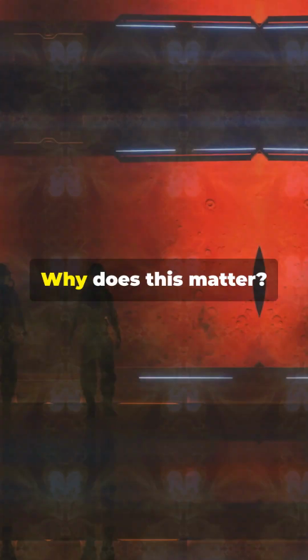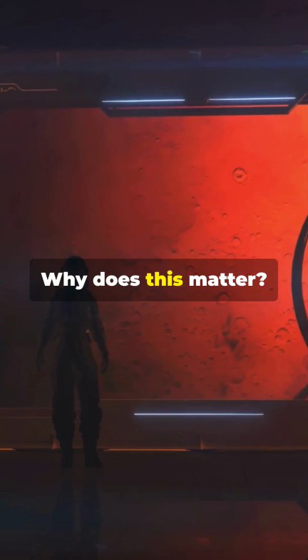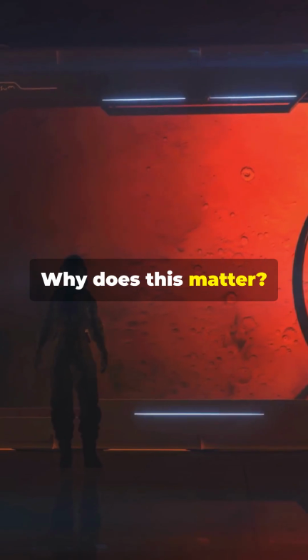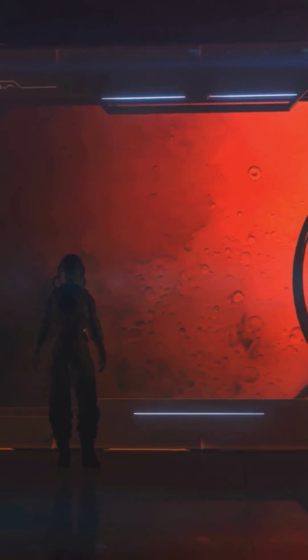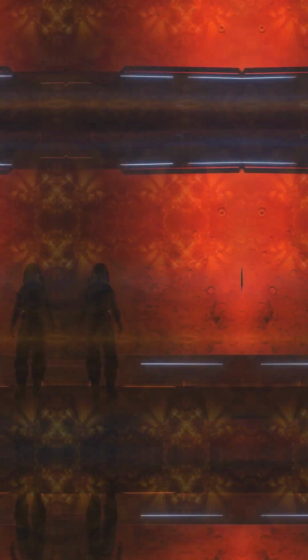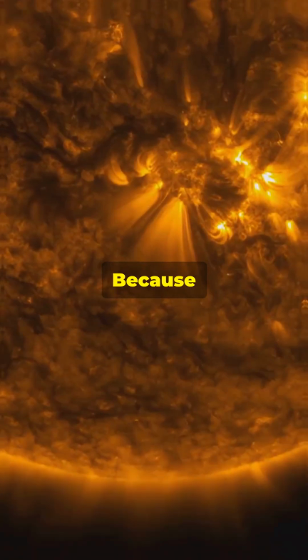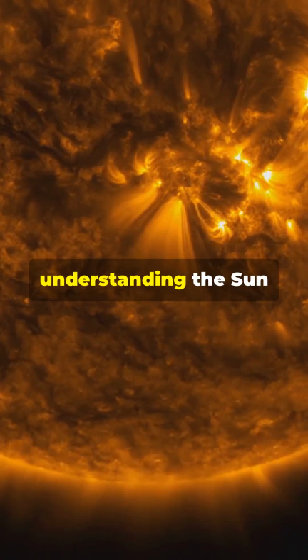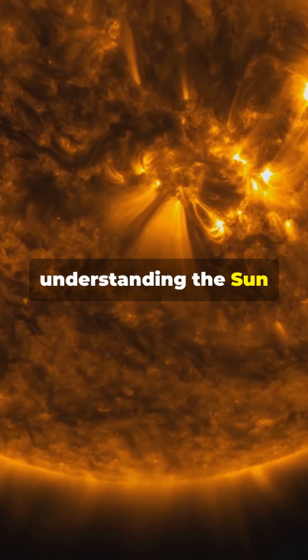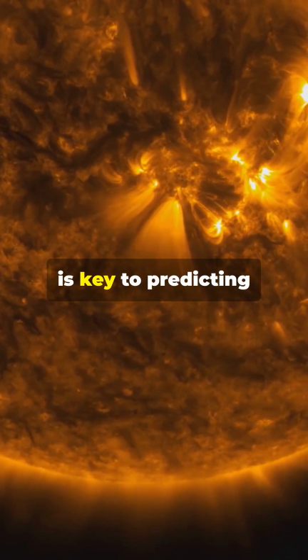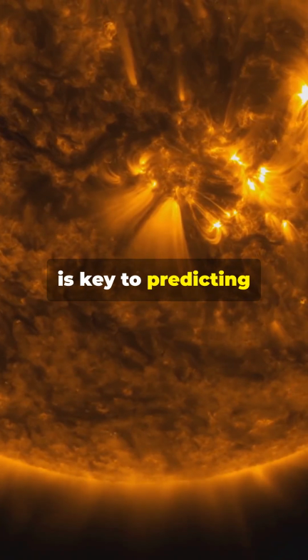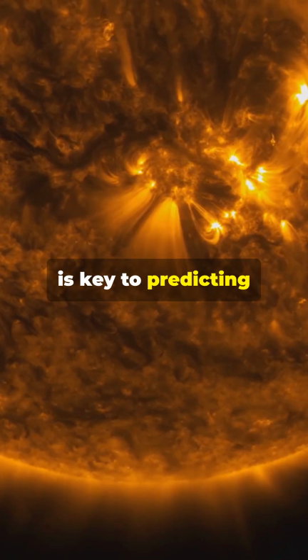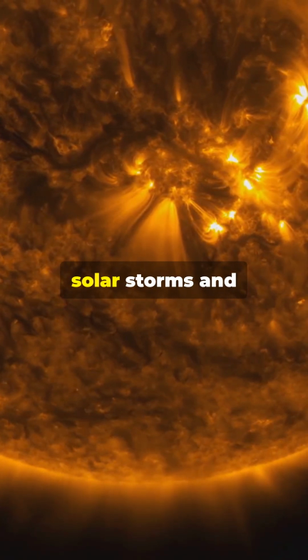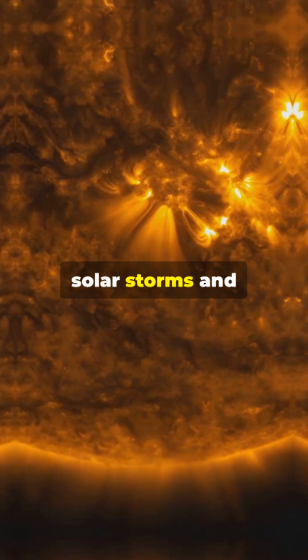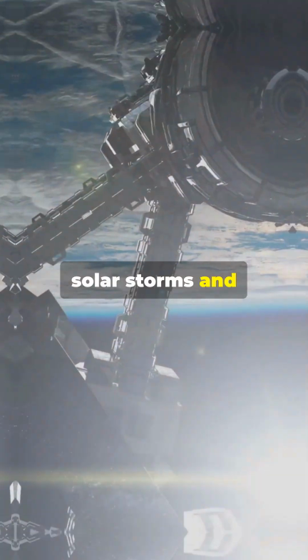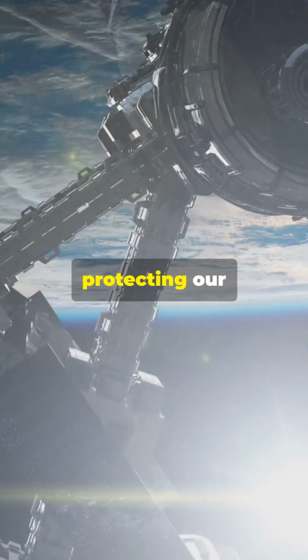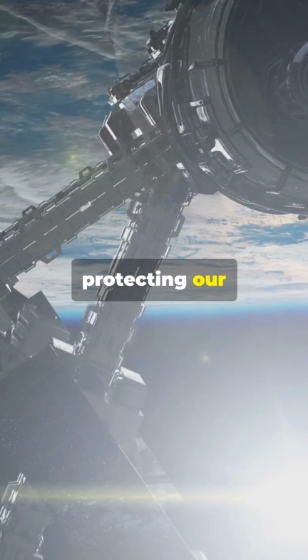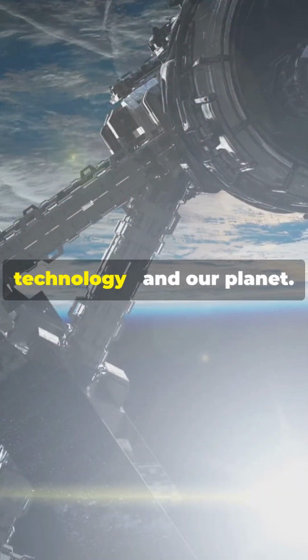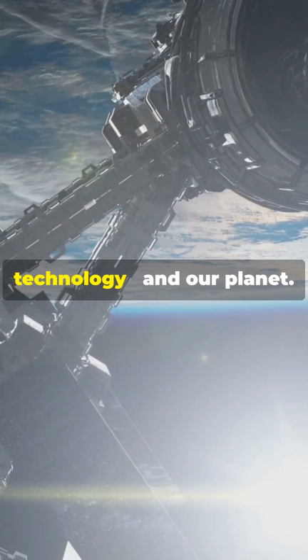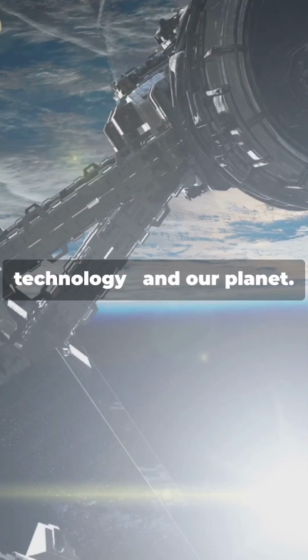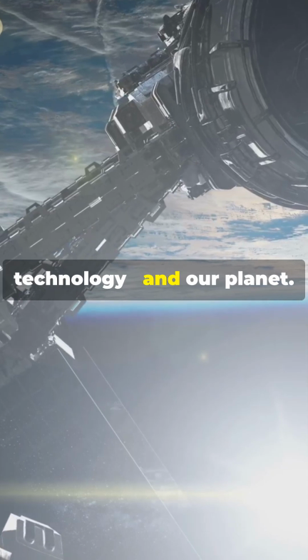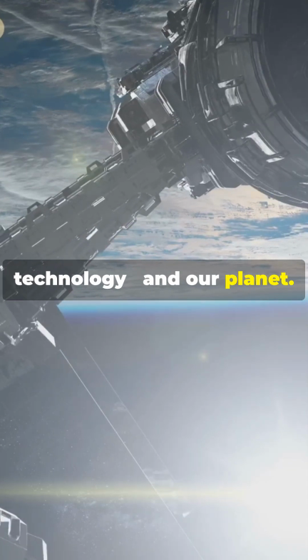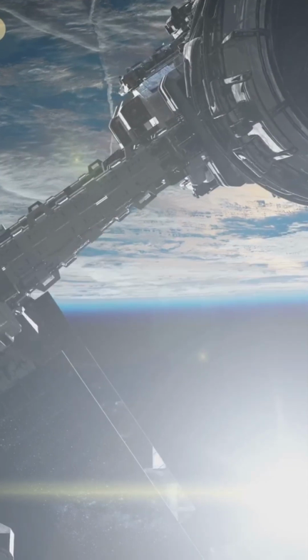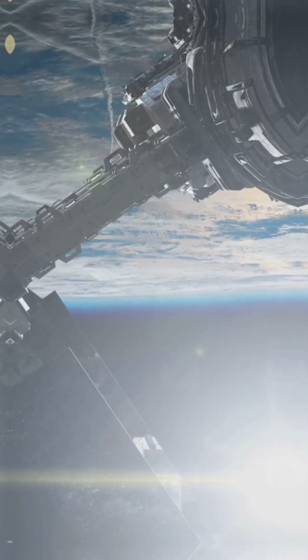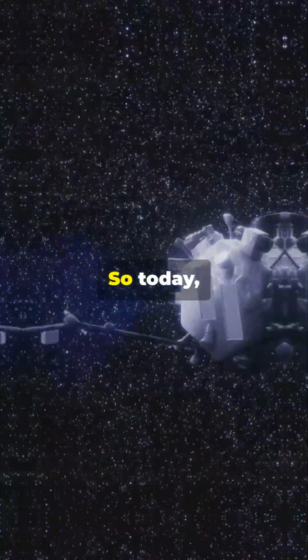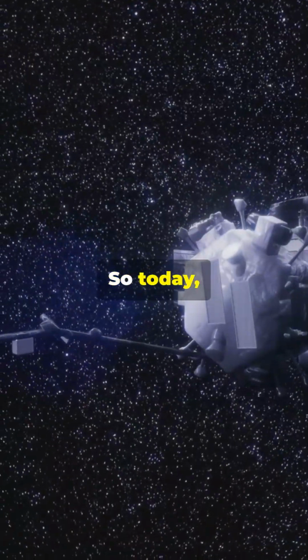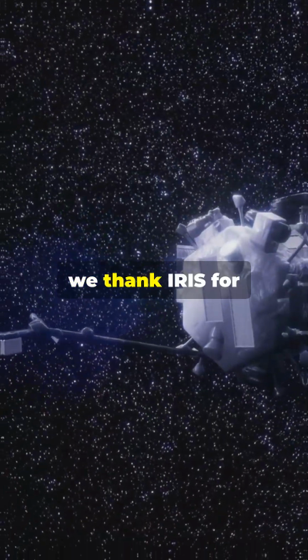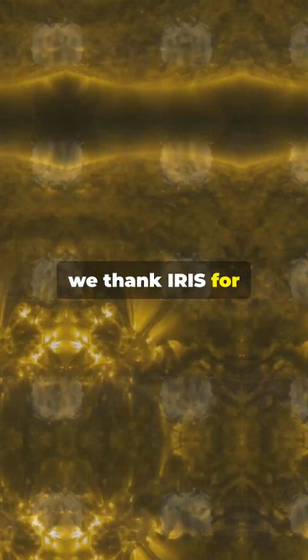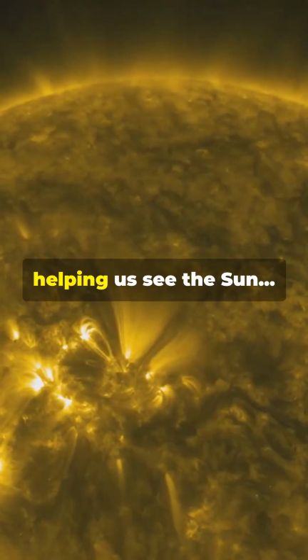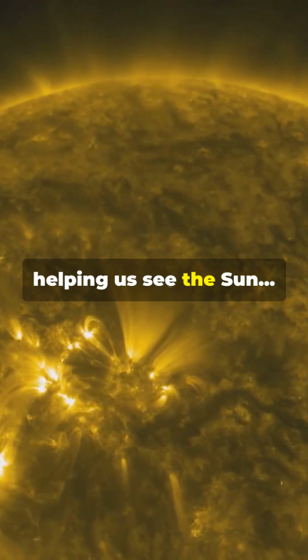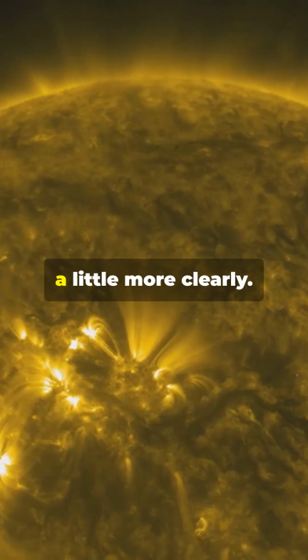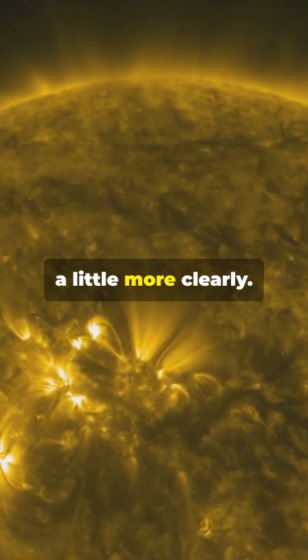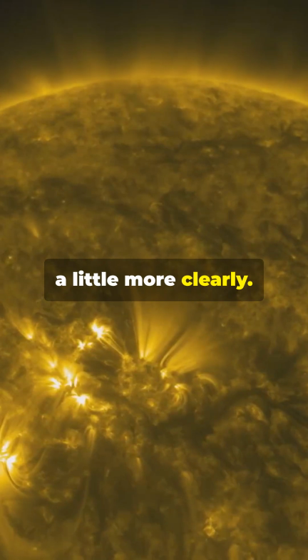Why does this matter? Because understanding the Sun is key to predicting solar storms and protecting our technology and our planet. So today we thank IRIS for helping us see the Sun a little more clearly.